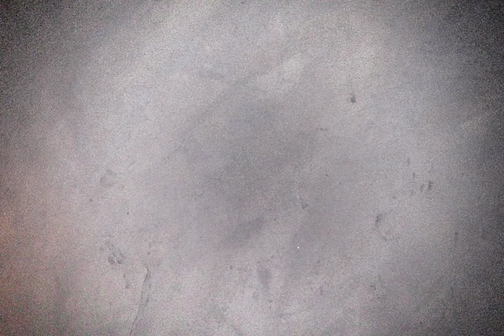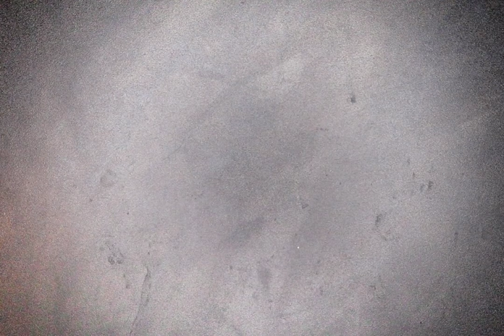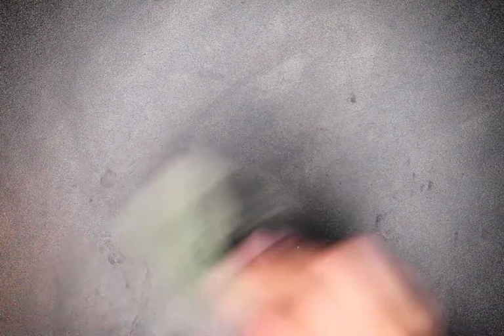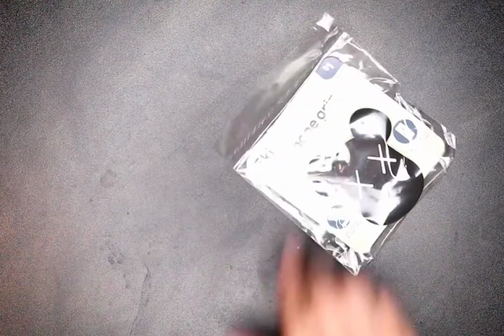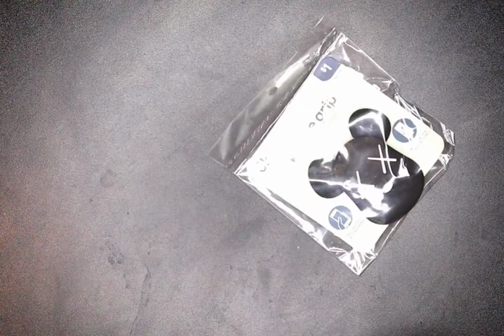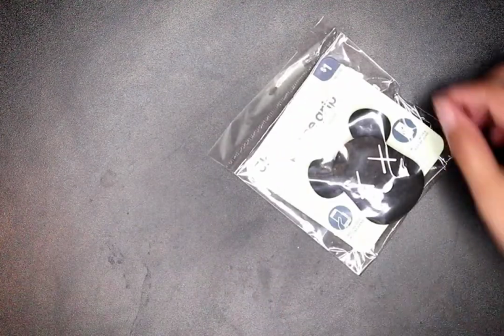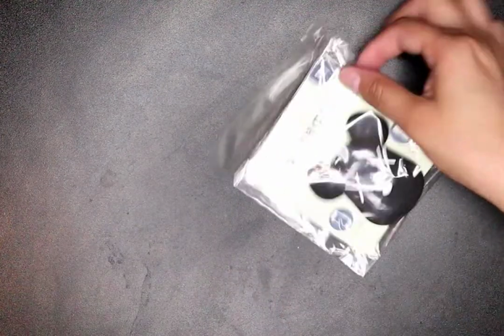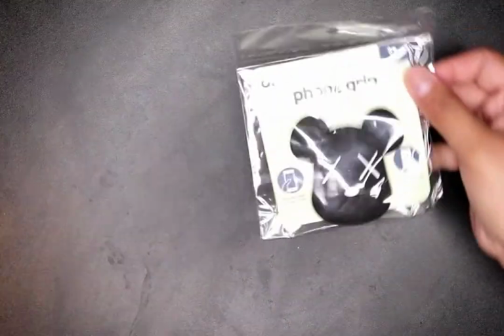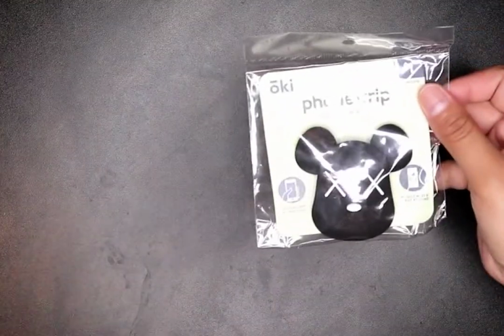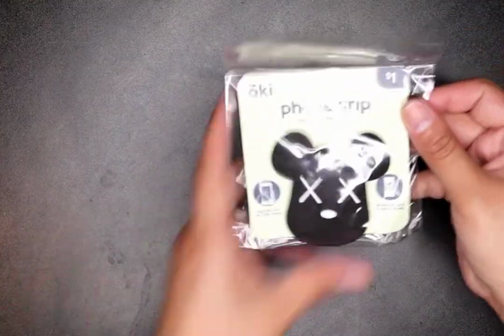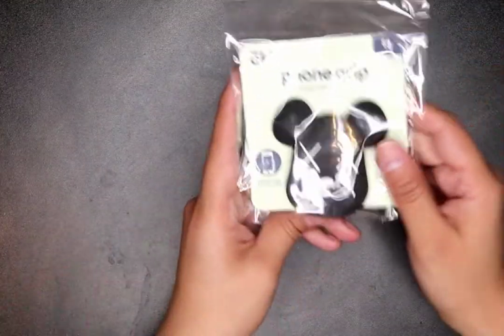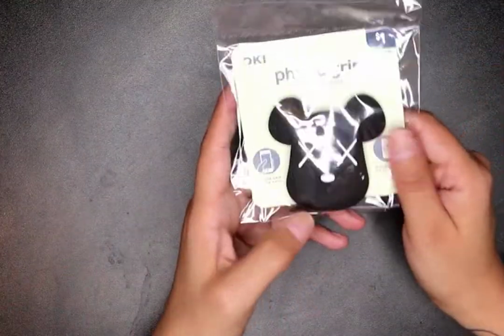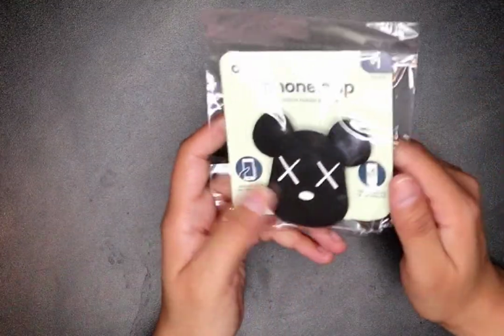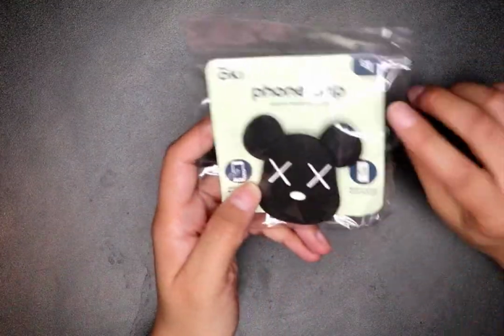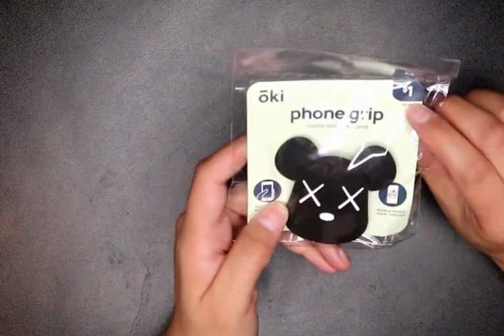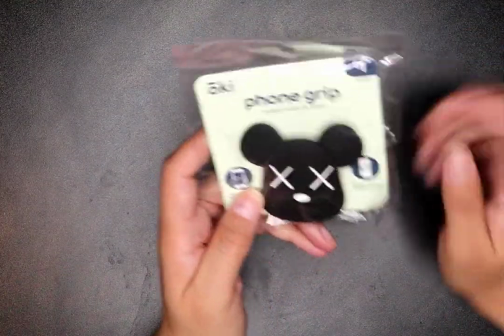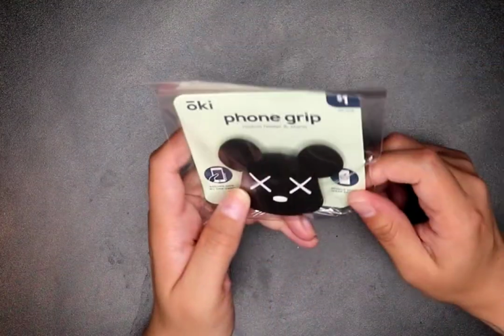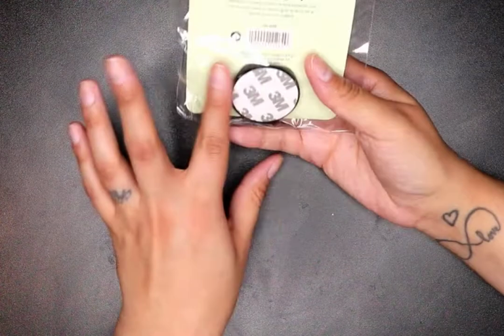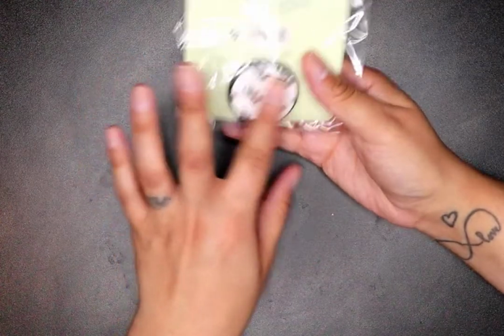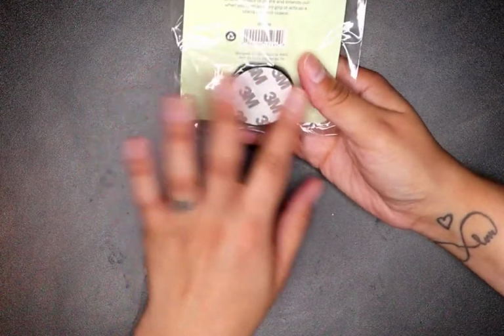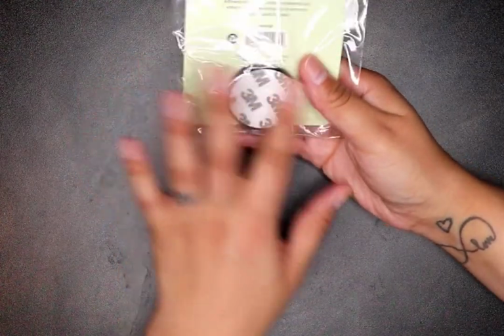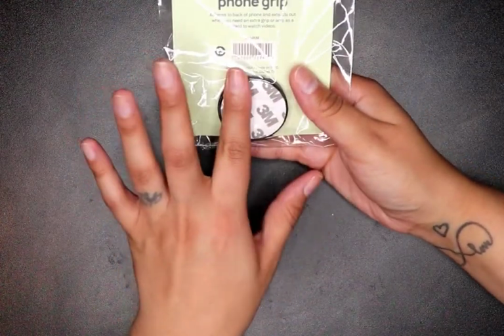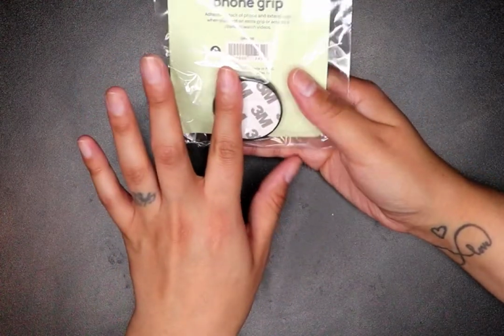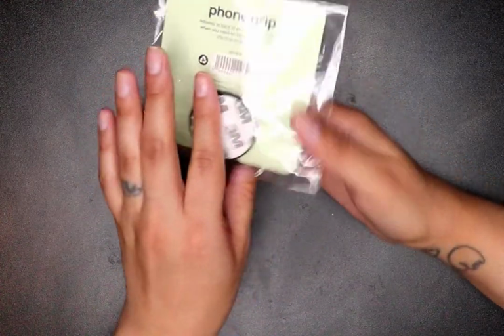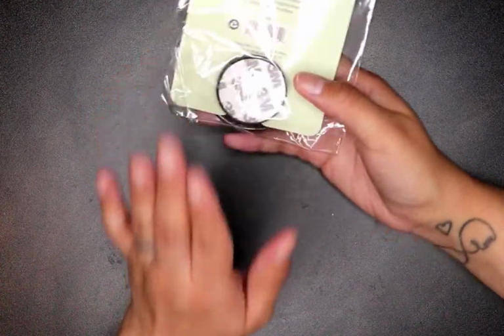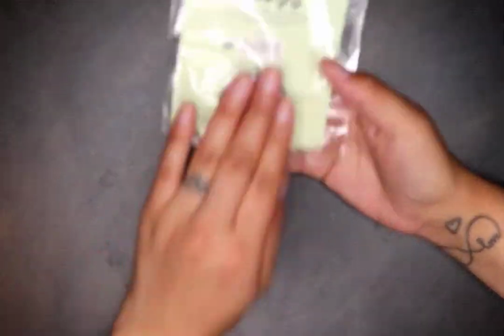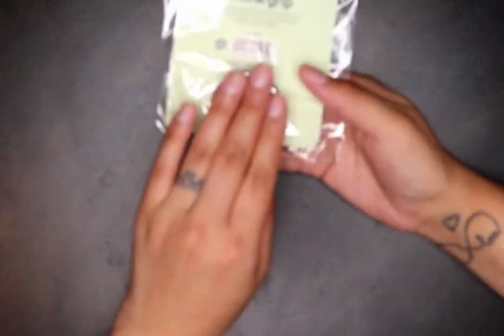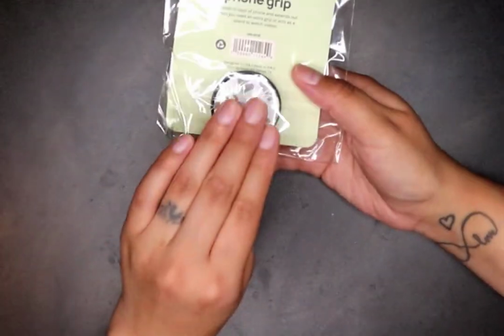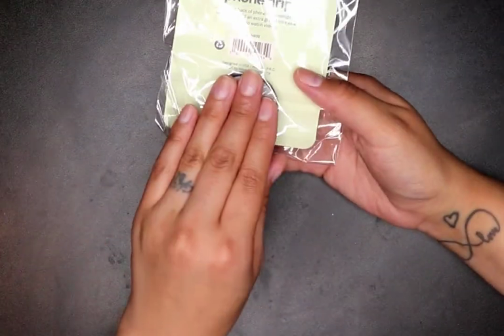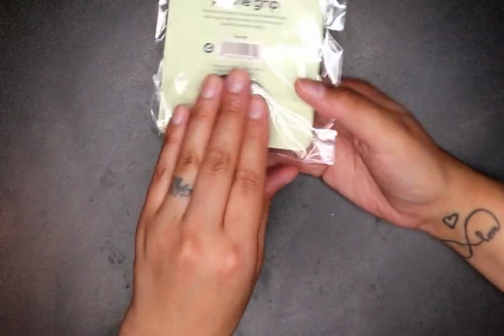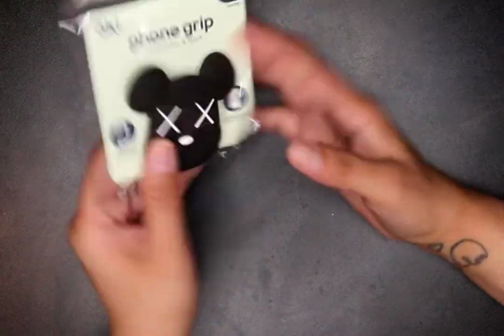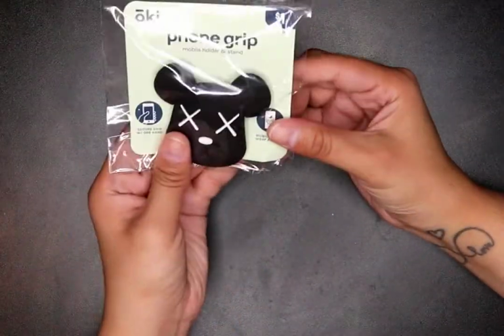I got a phone grip — this is so cute and it was only a dollar. I bought from them before and it holds on really really well, so for a dollar you can't go wrong.